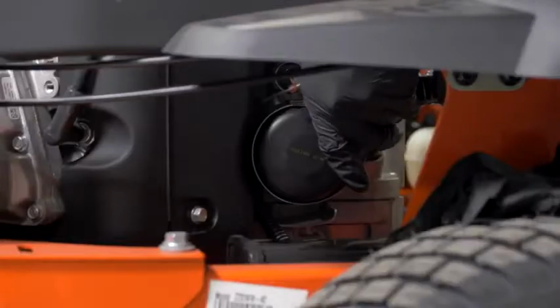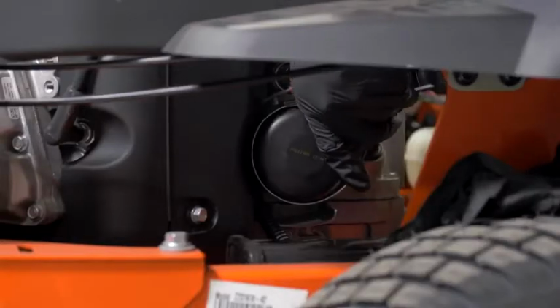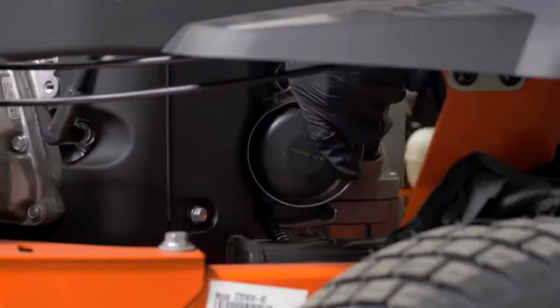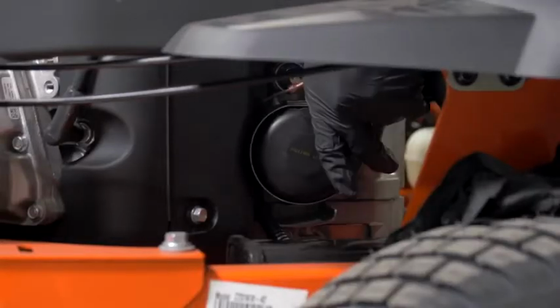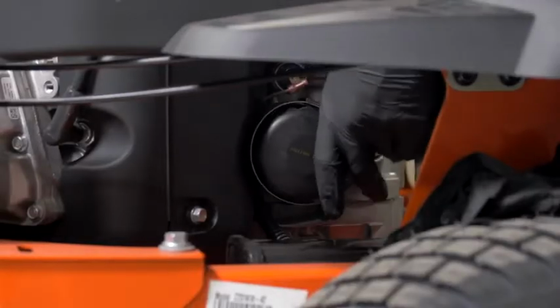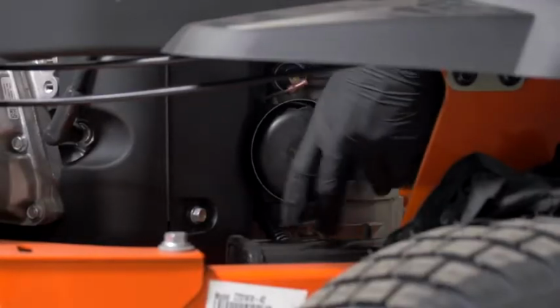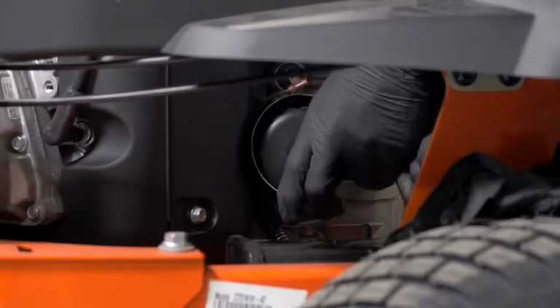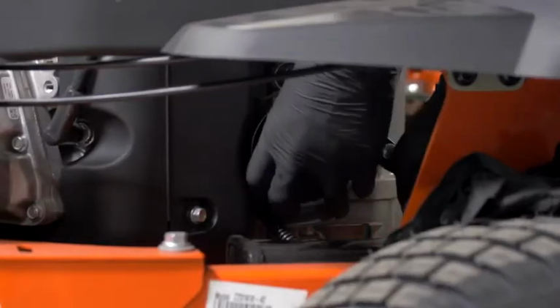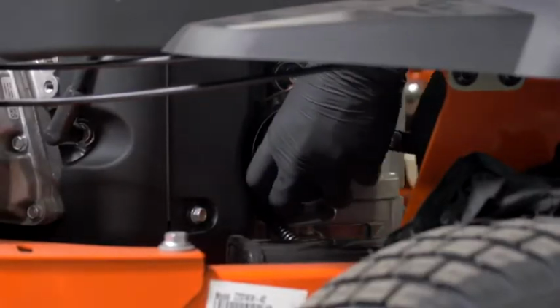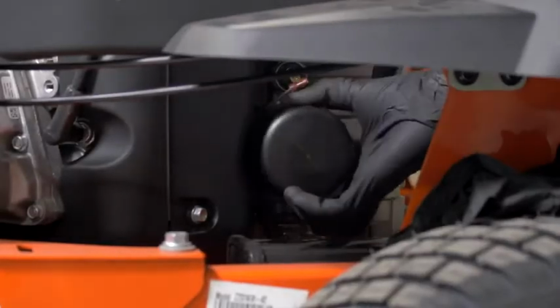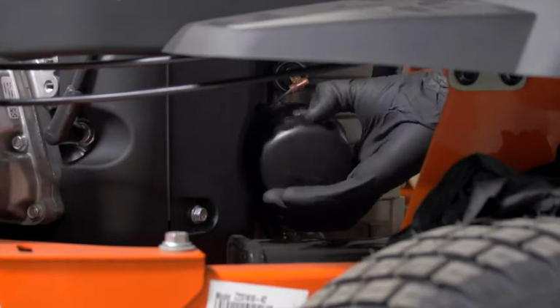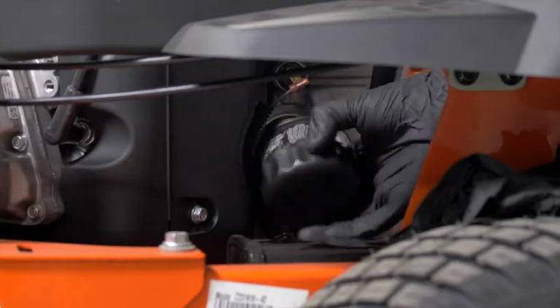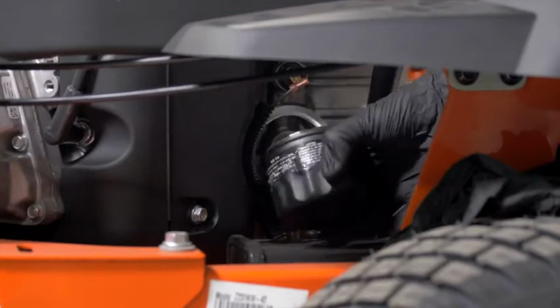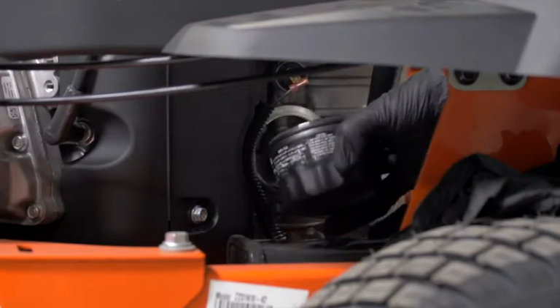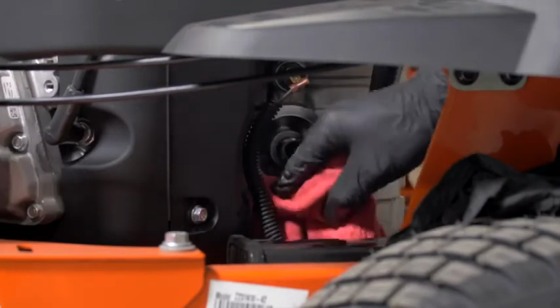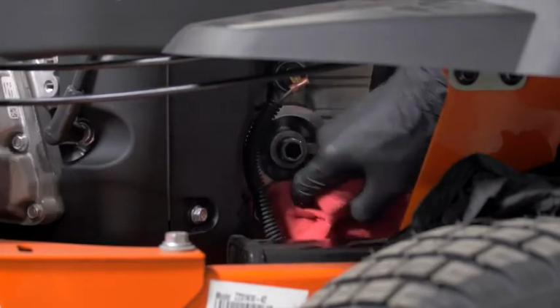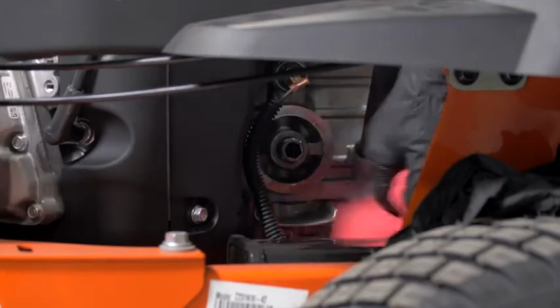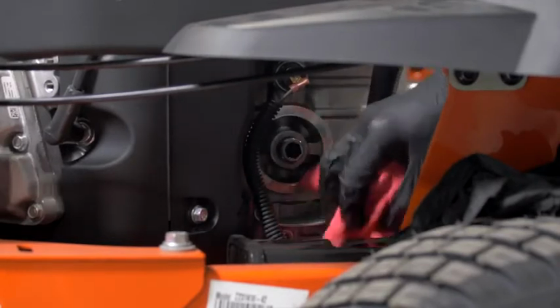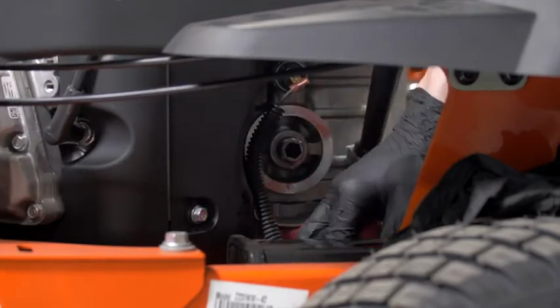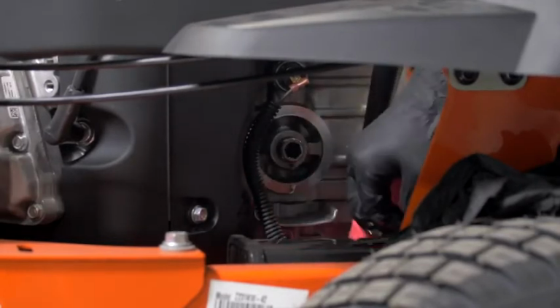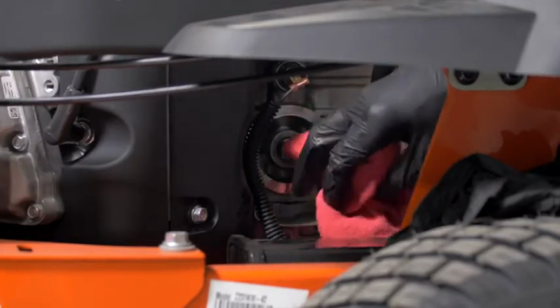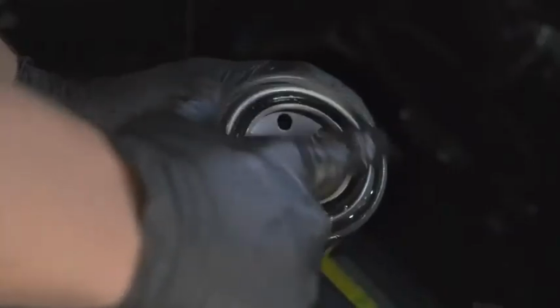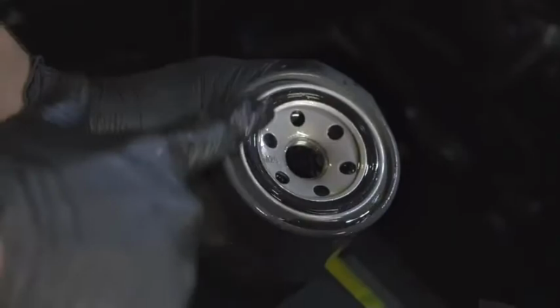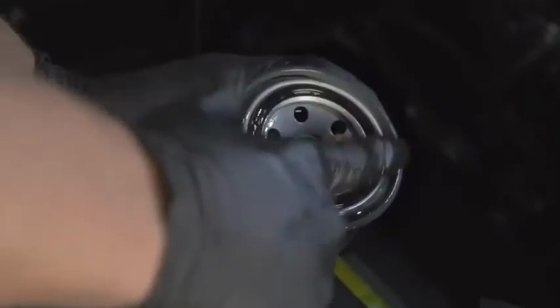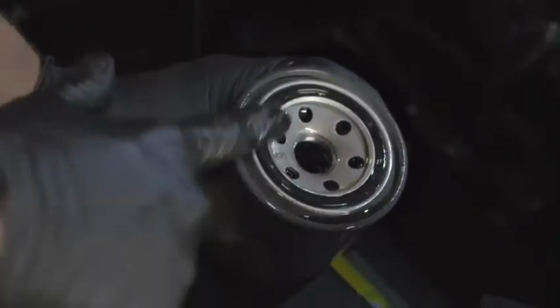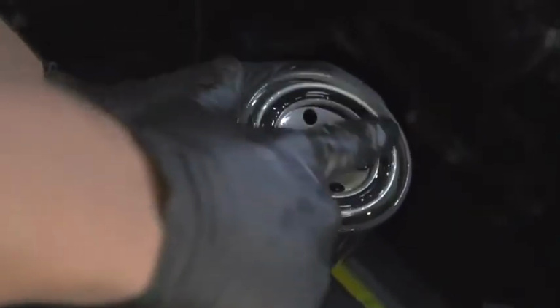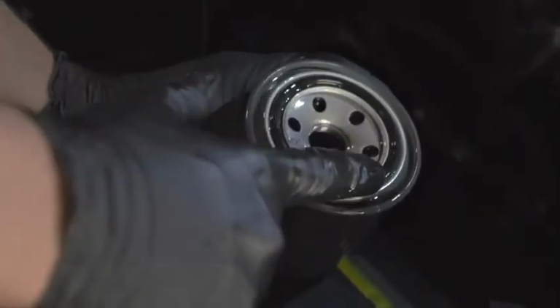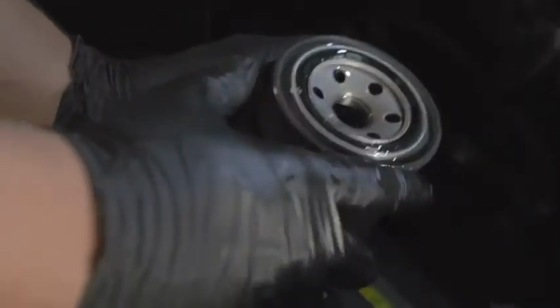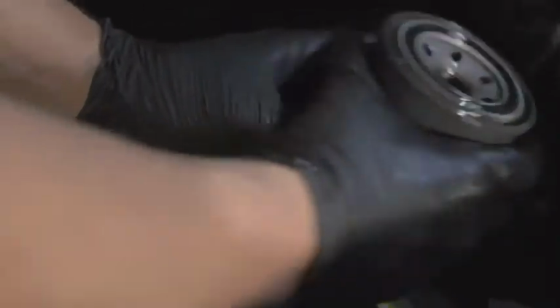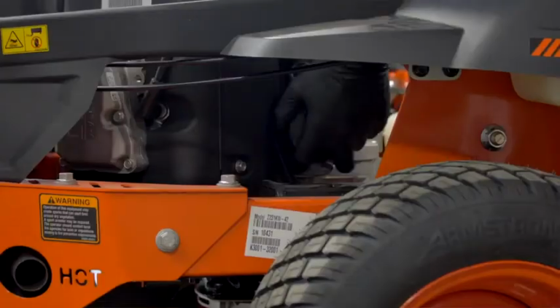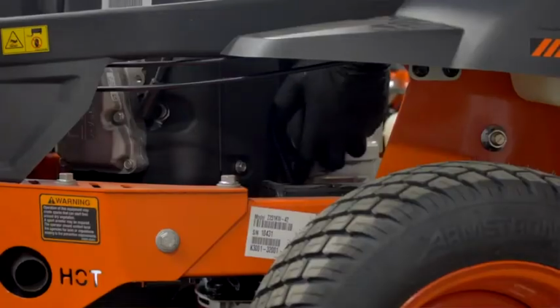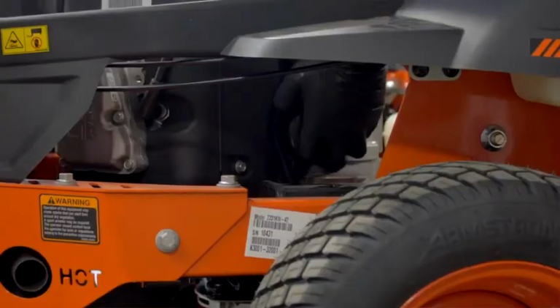Remove the oil filter using the oil filter wrench if necessary, turning counterclockwise to remove it. Clean the metal surface on the engine with a clean rag, then wet the o-ring on the new filter with a thin film of clean new engine oil.